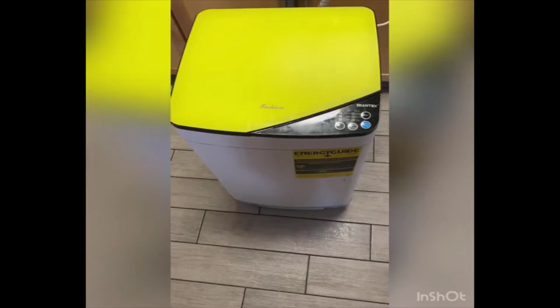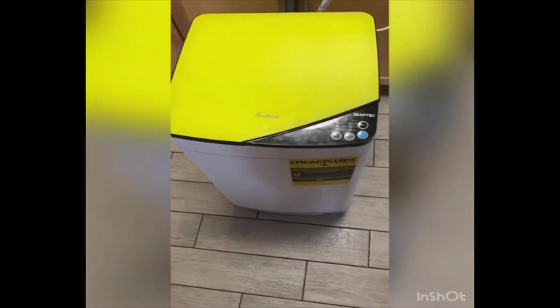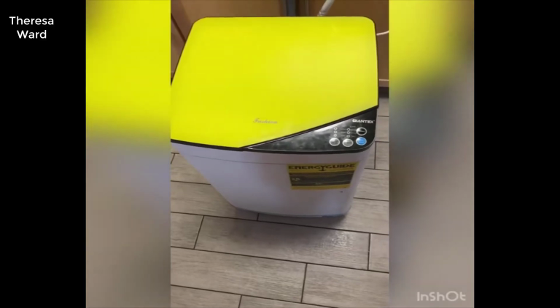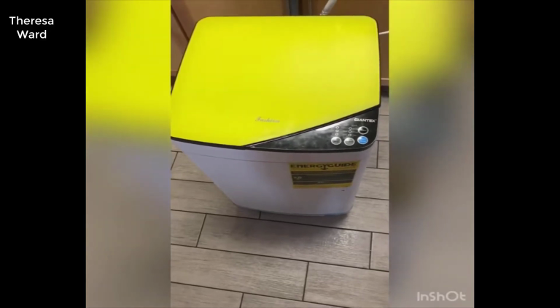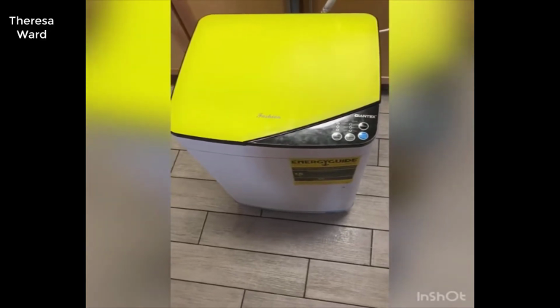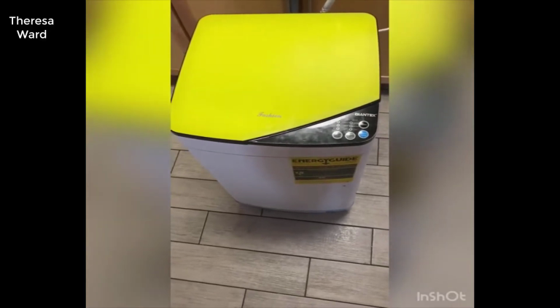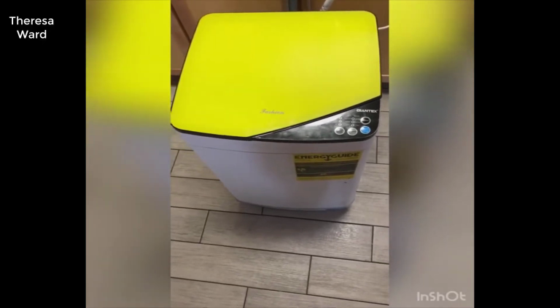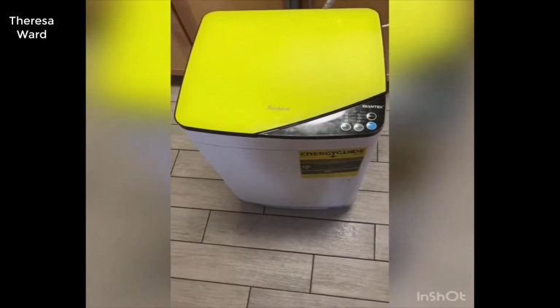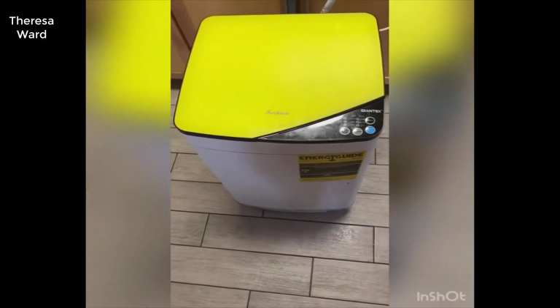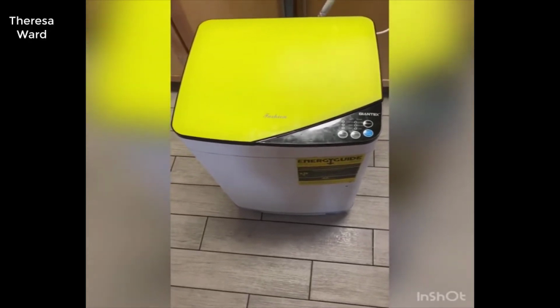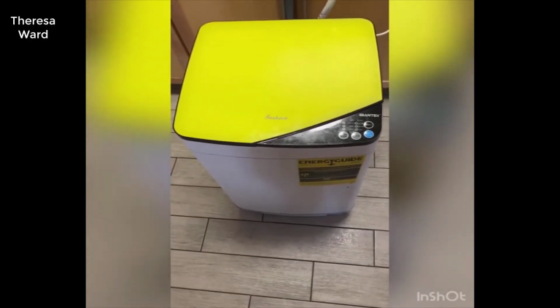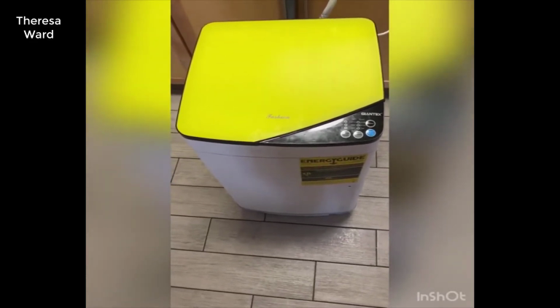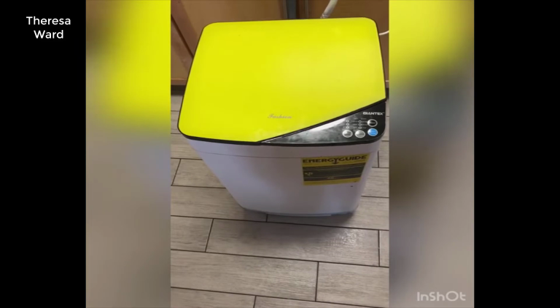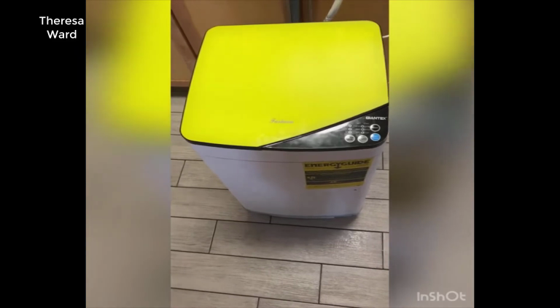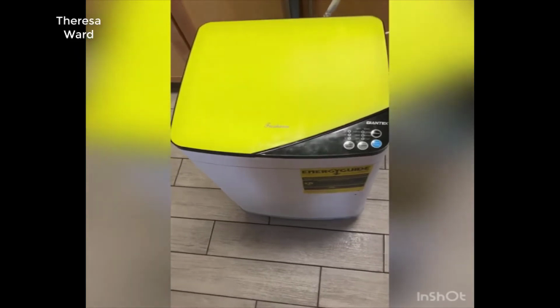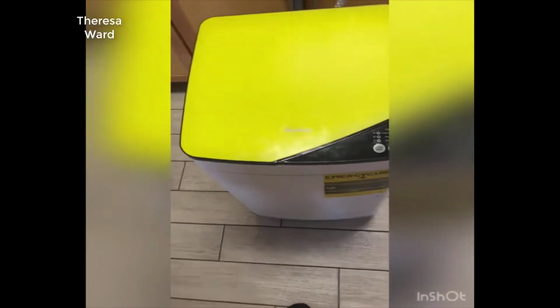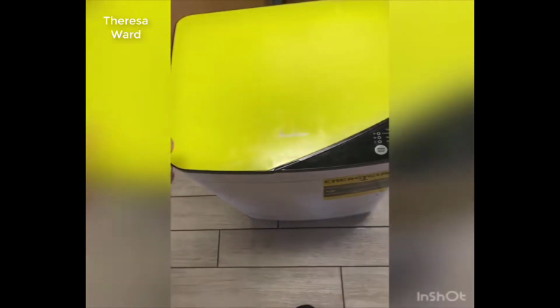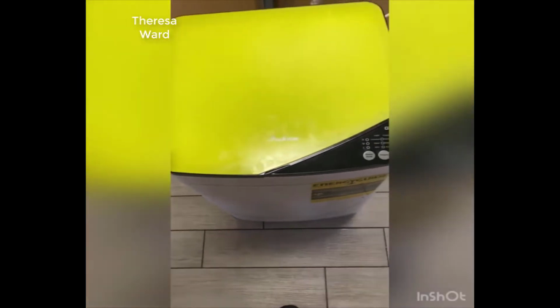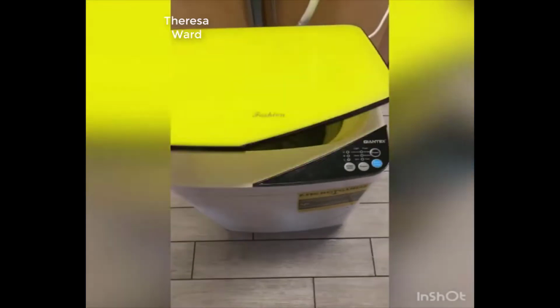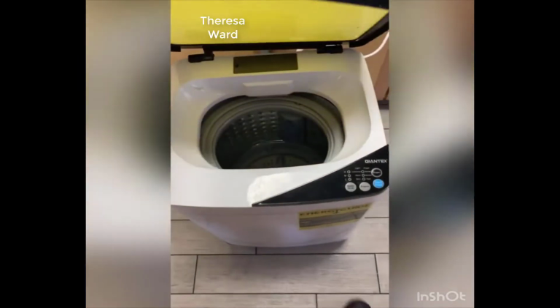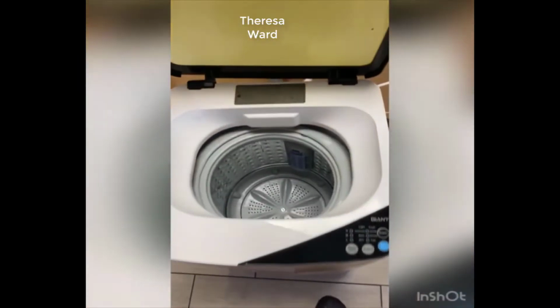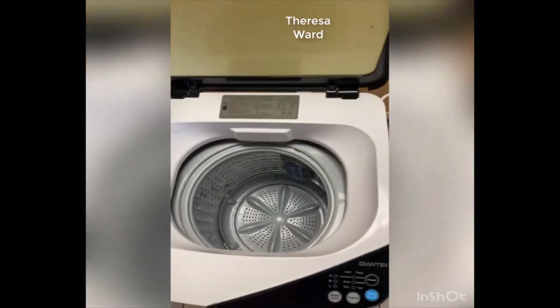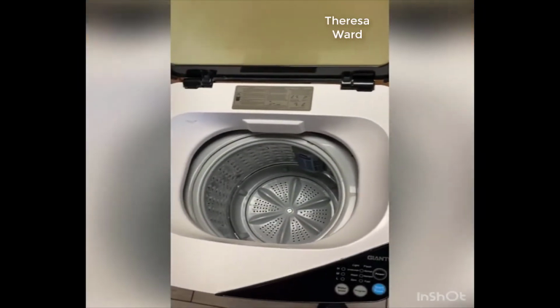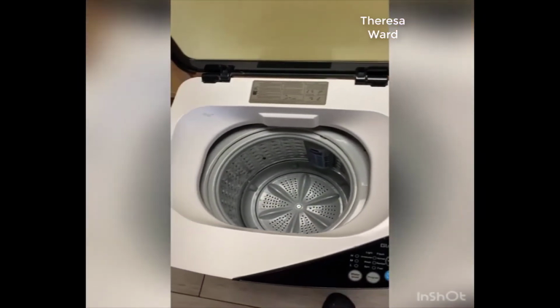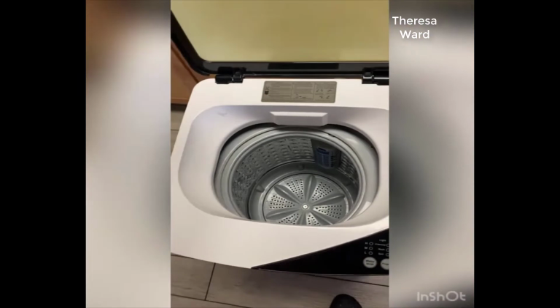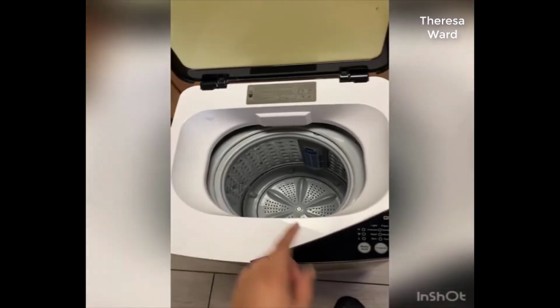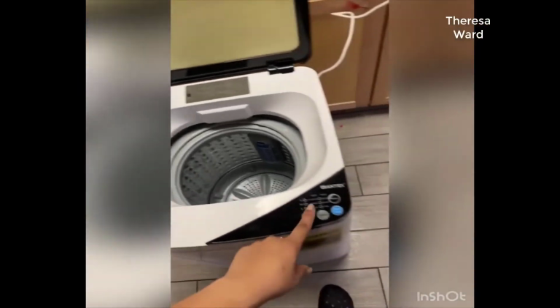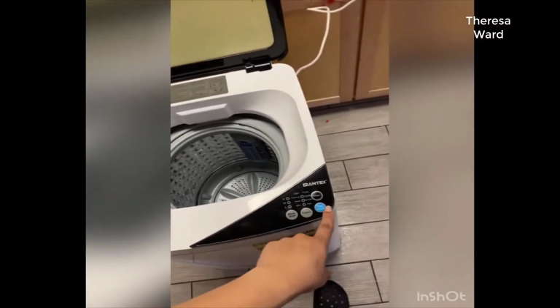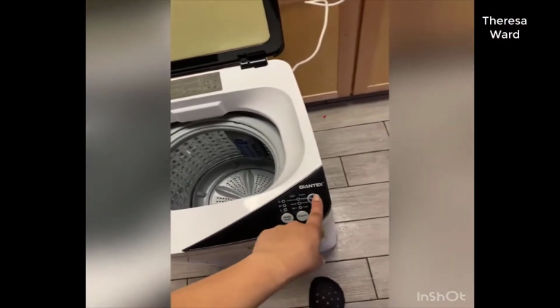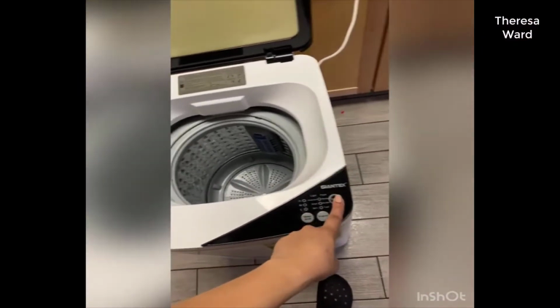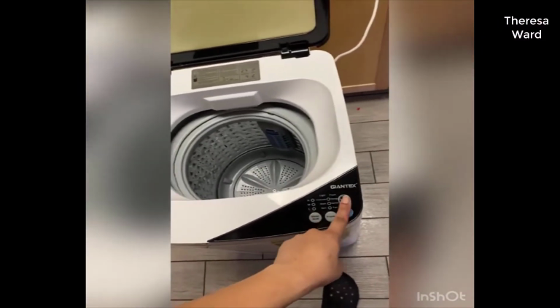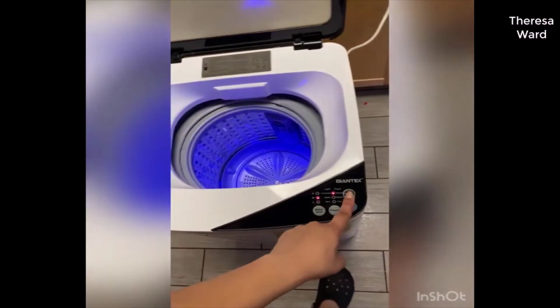Today I want to review this washing machine that I purchased on Amazon. My son broke the lid, but this washing machine is pretty good.